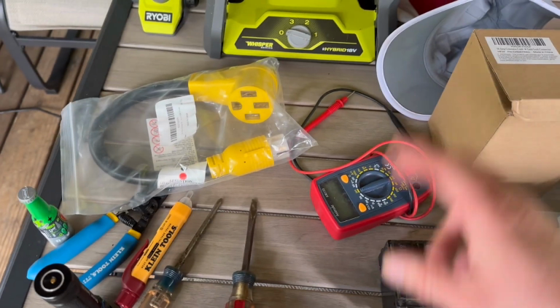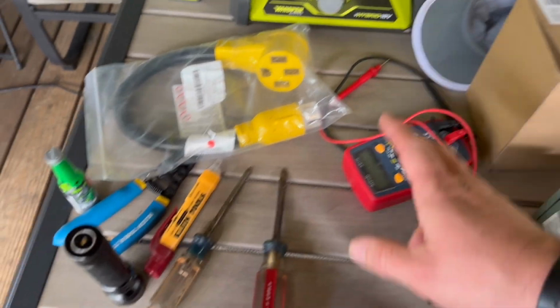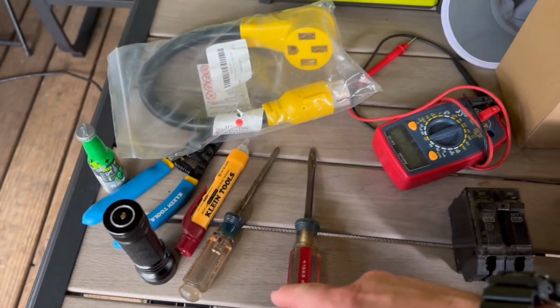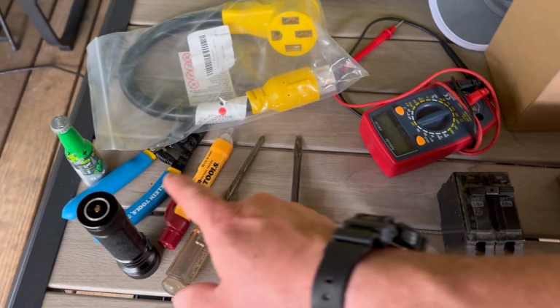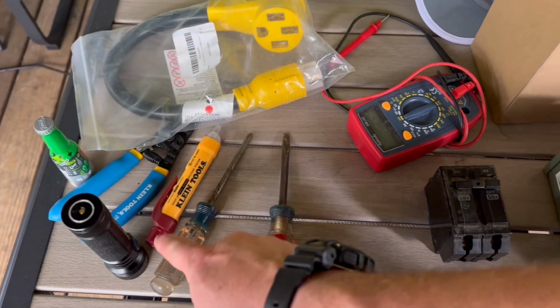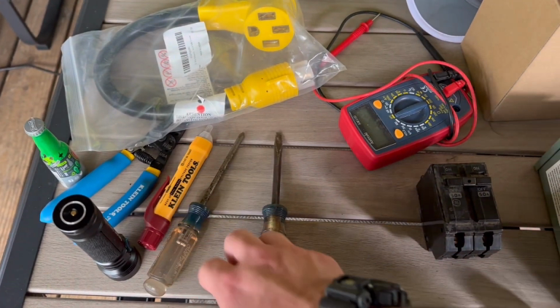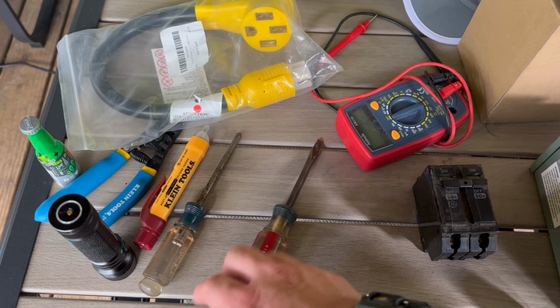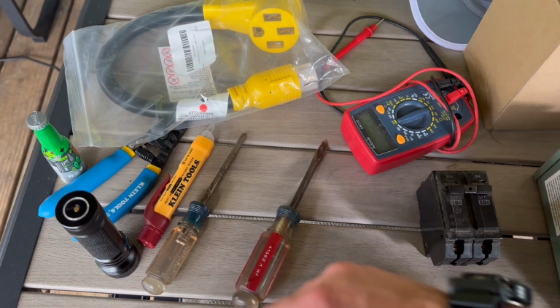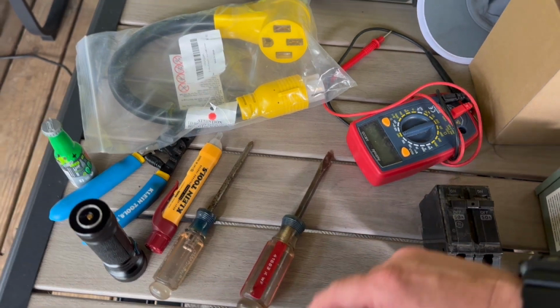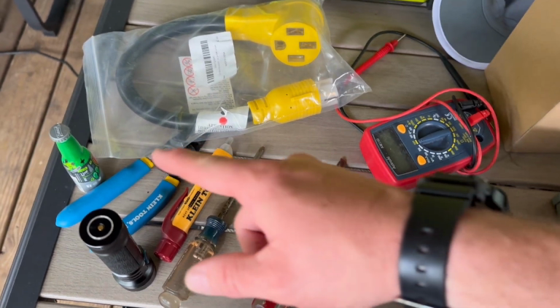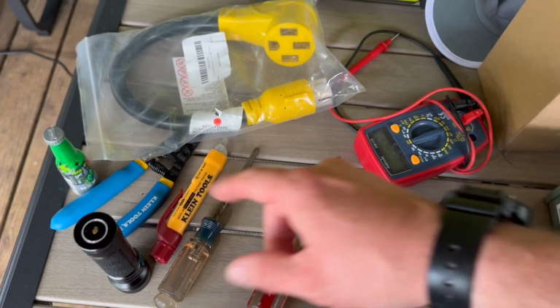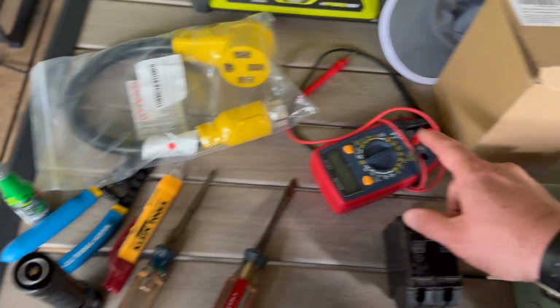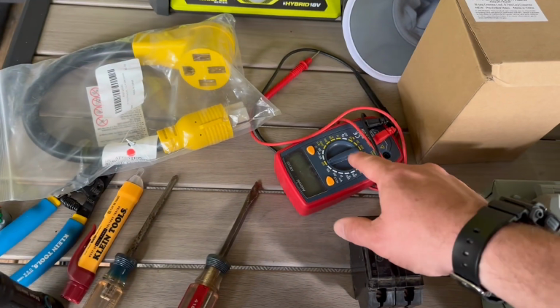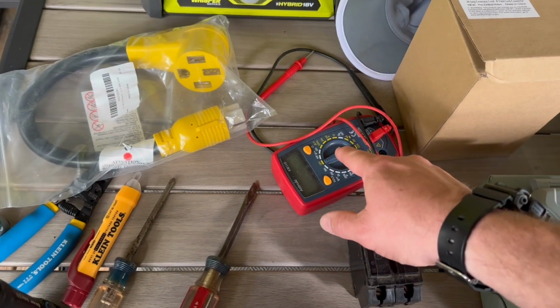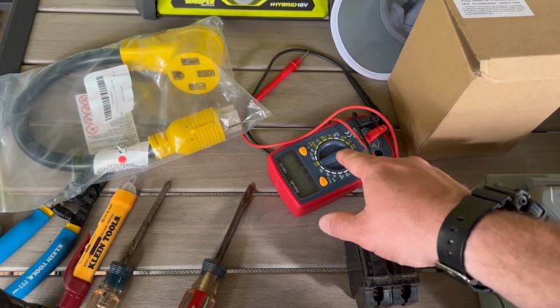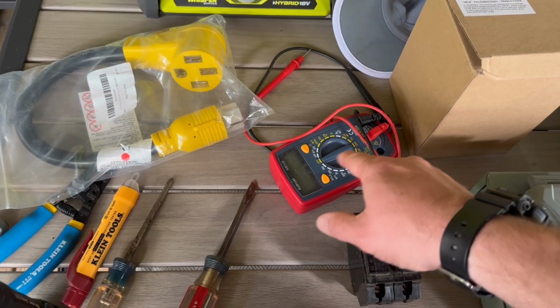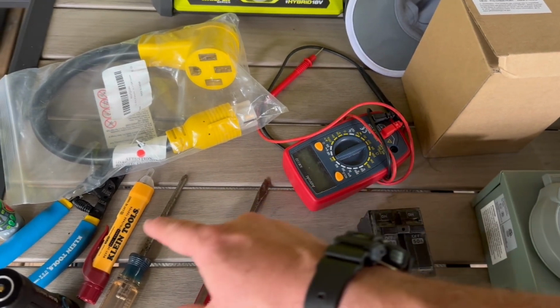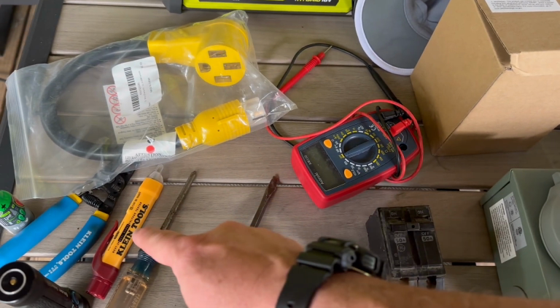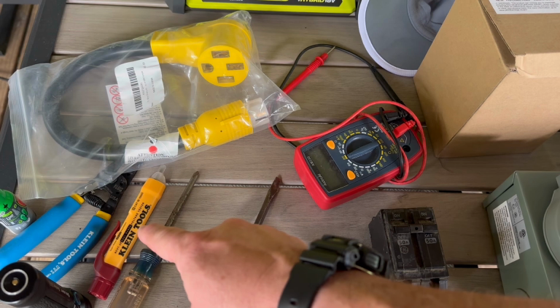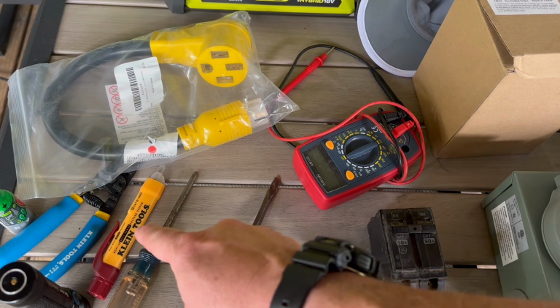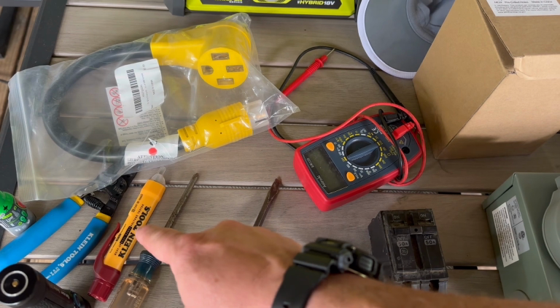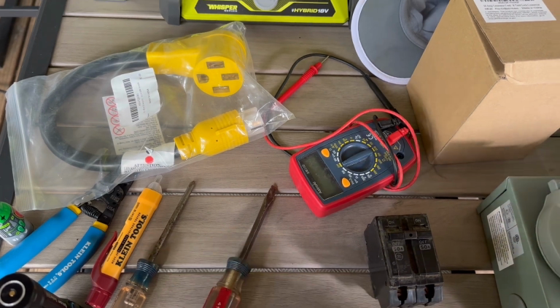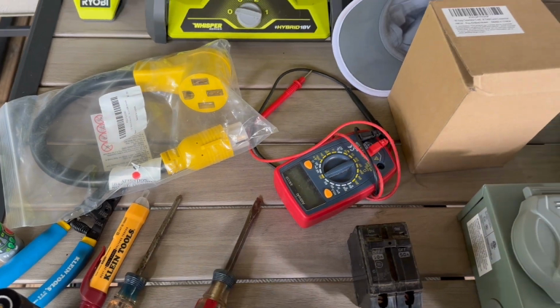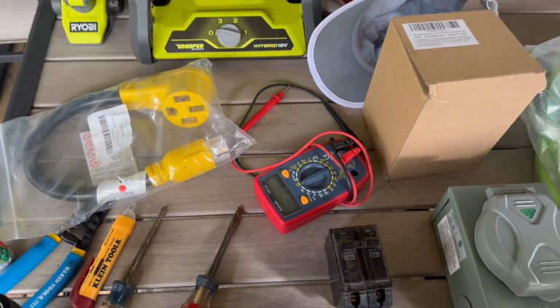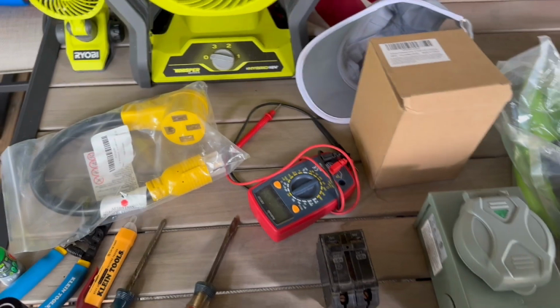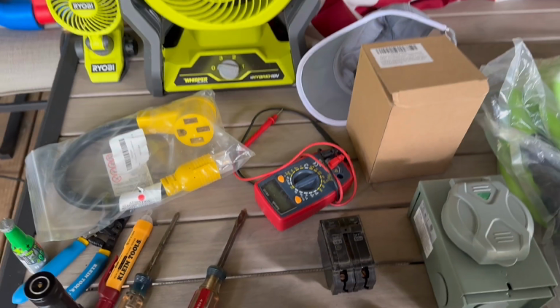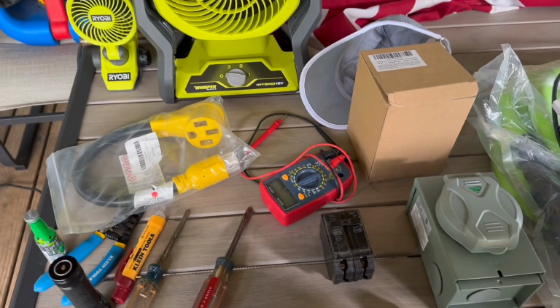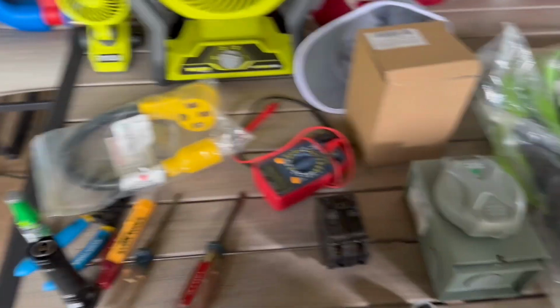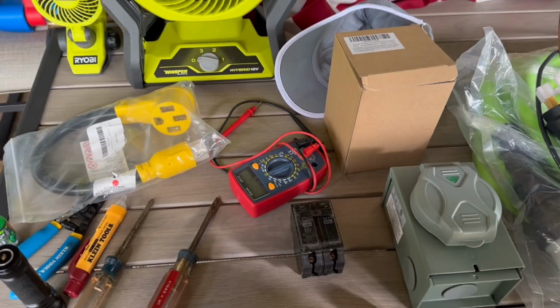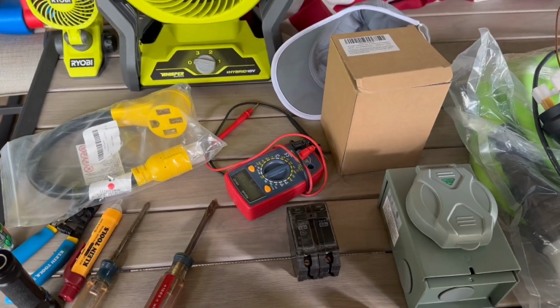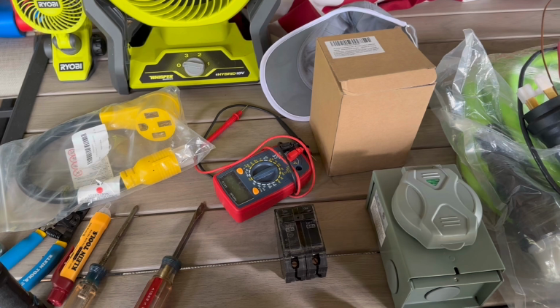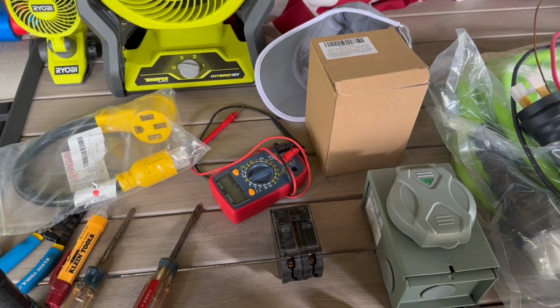Some other tools you'll need: a flat blade screwdriver, wire strippers, a multimeter, and a dummy light to make sure everything is off on your meter. Of course, we have no power right now so that's not a problem.